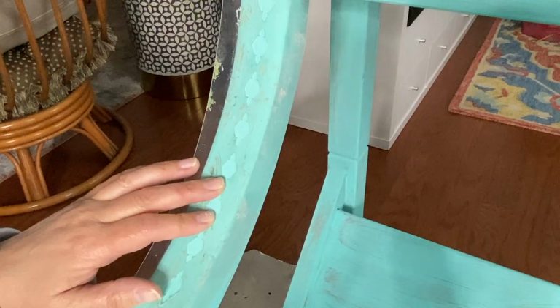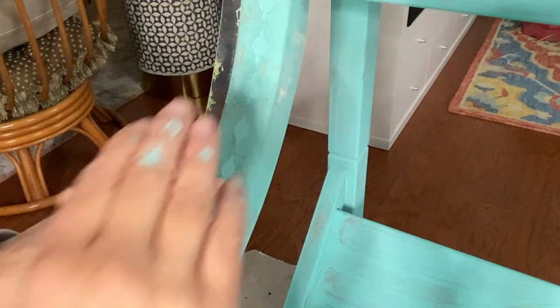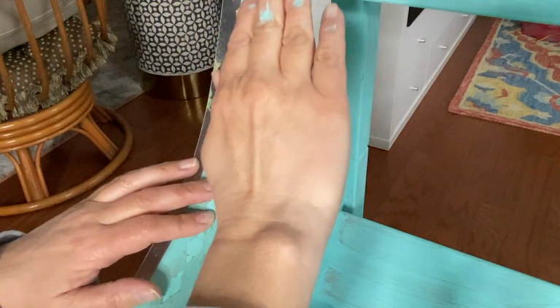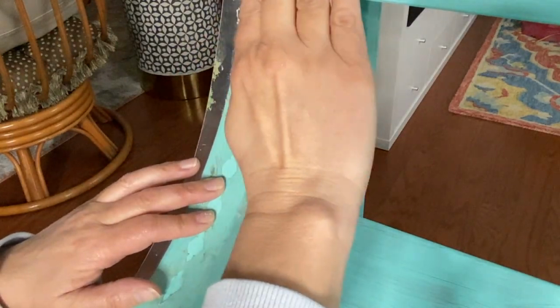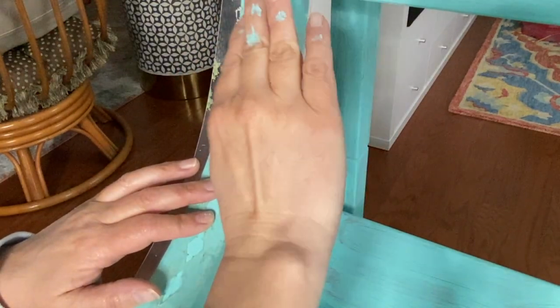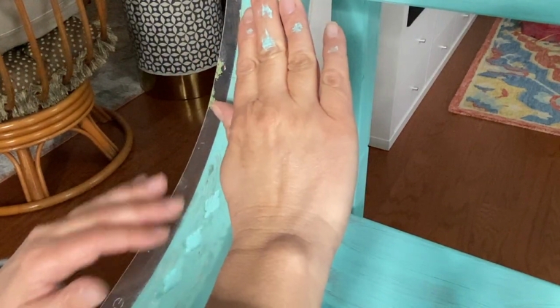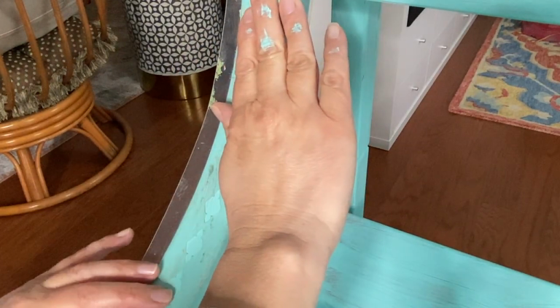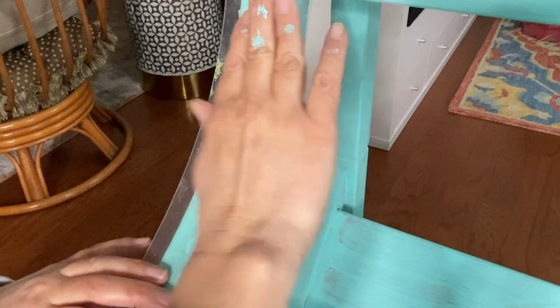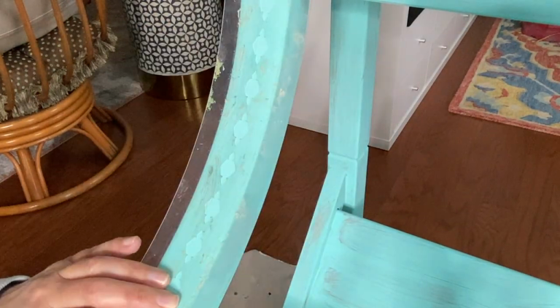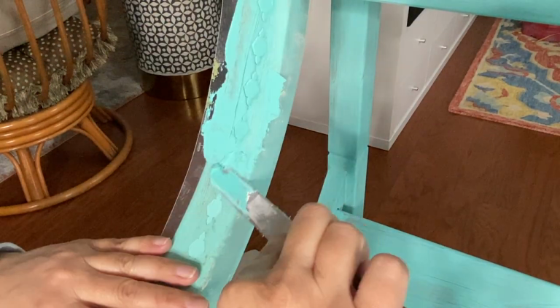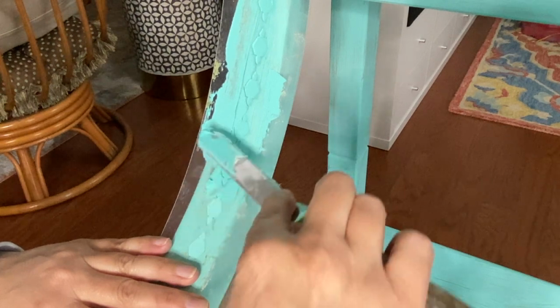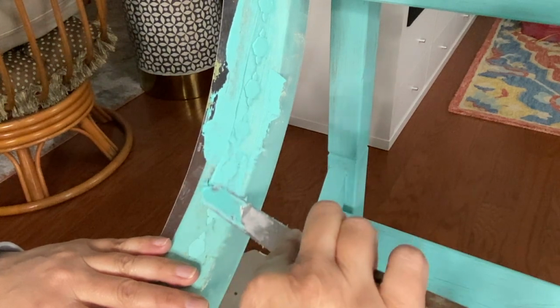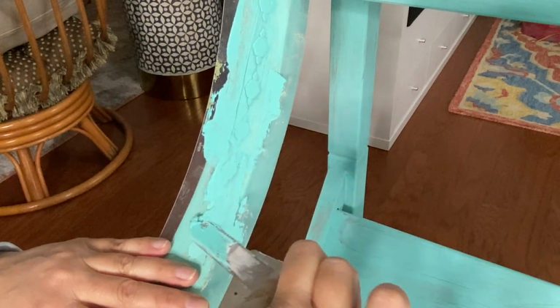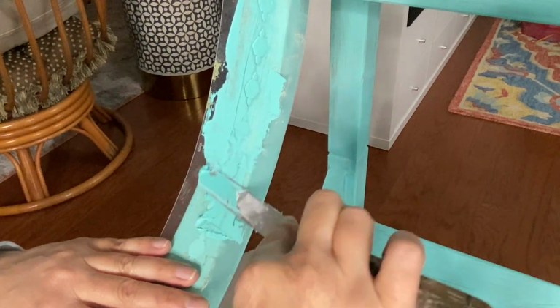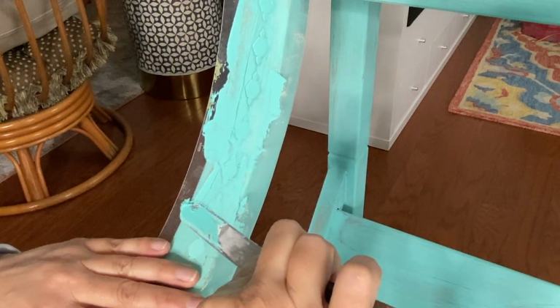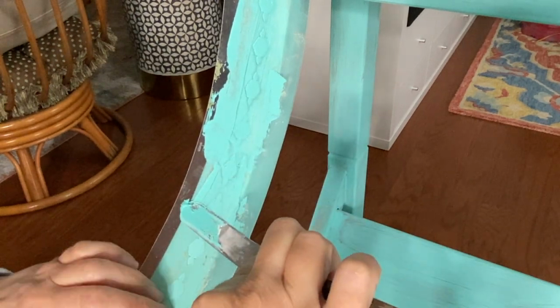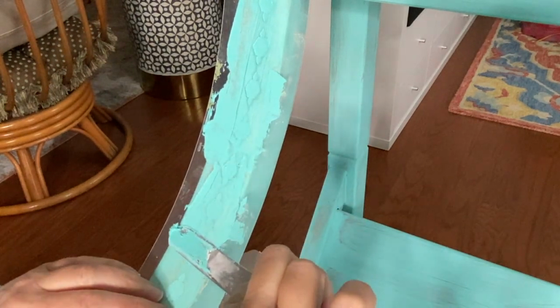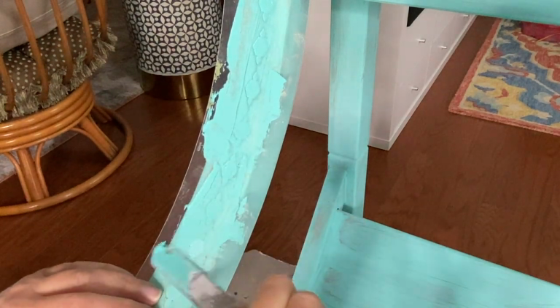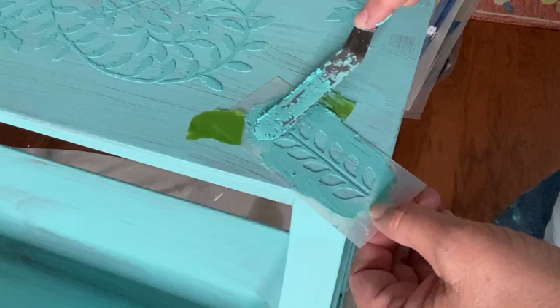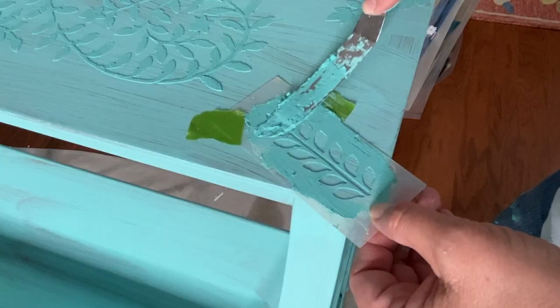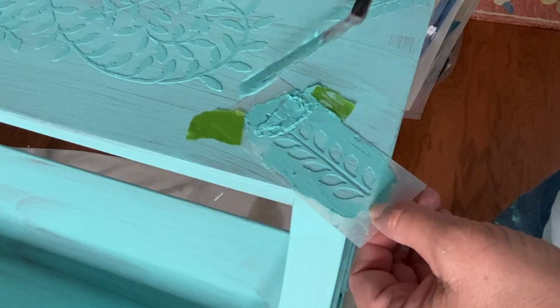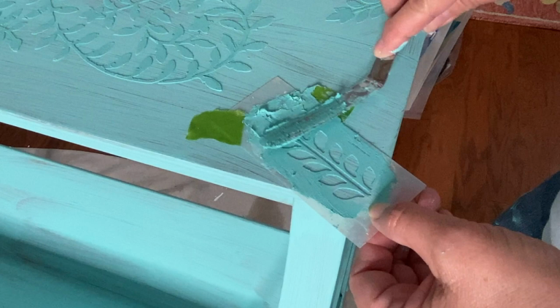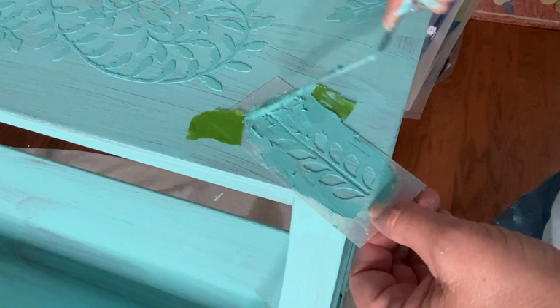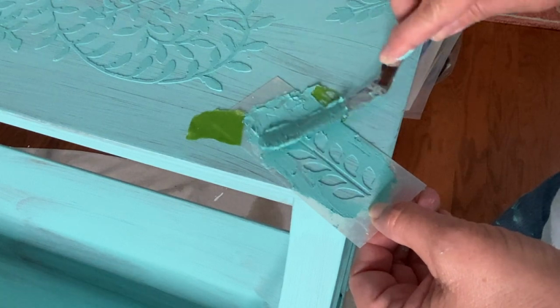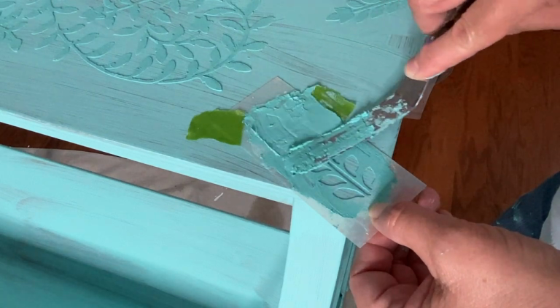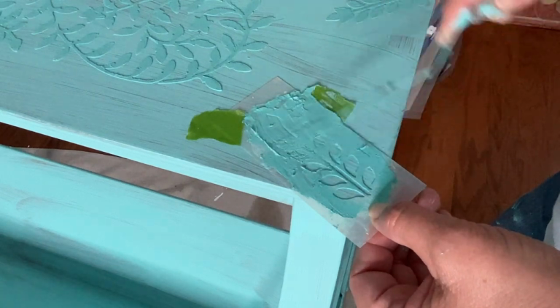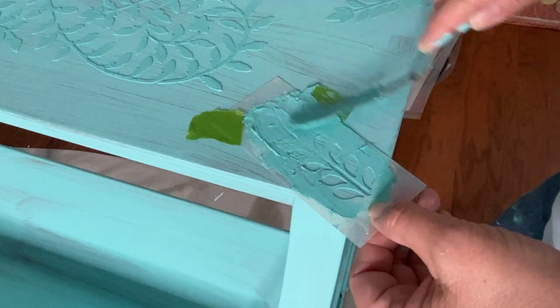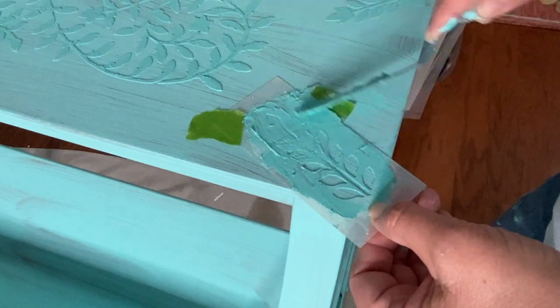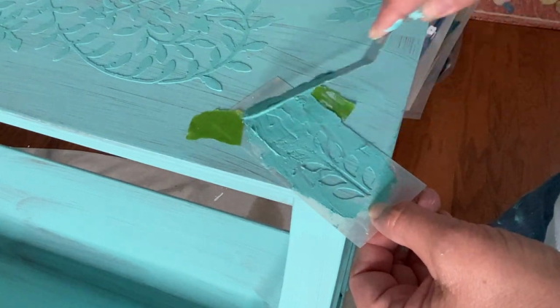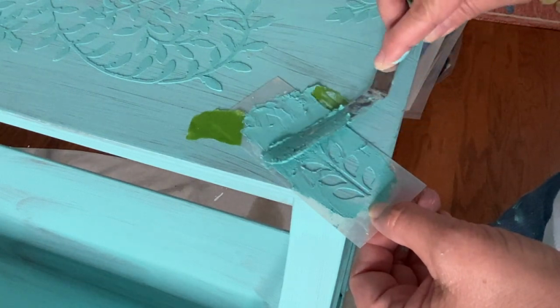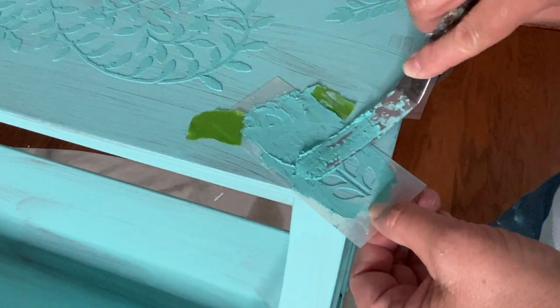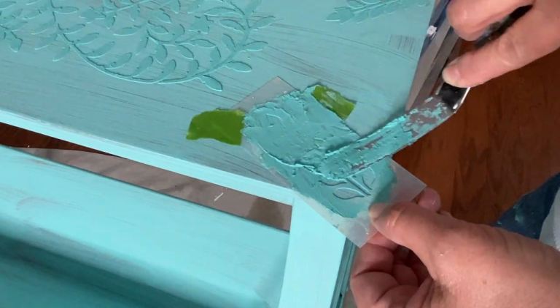Here's a little pro tip: move on to another section and don't do sections that are butted up right next to each other when doing a raised stencil, because if you put your stencil down into the wet raised area you just did, you're going to smush it.